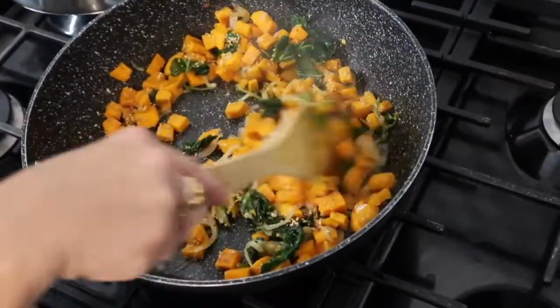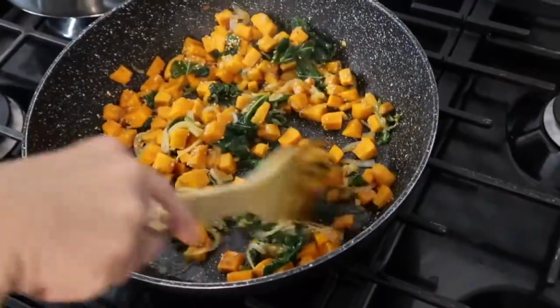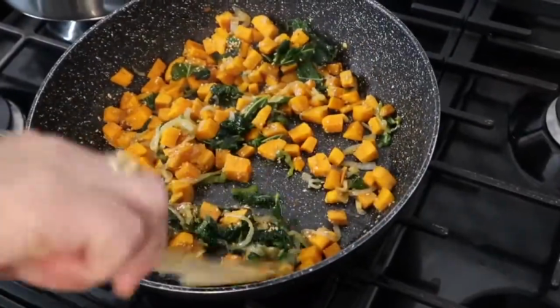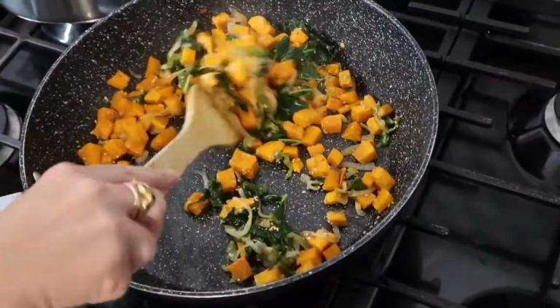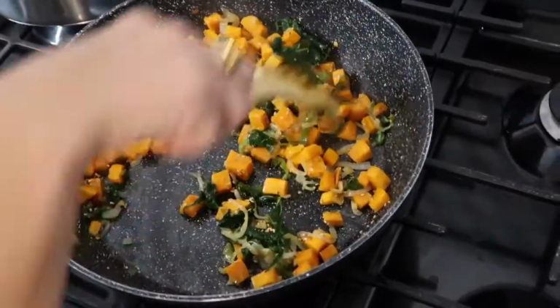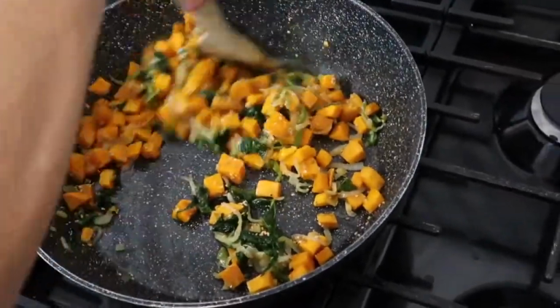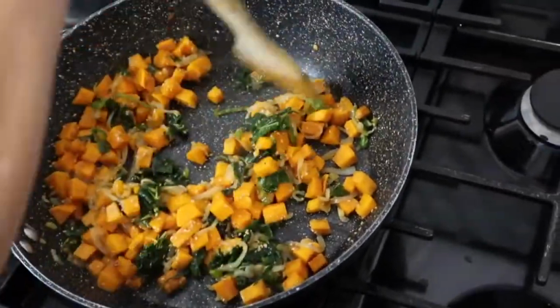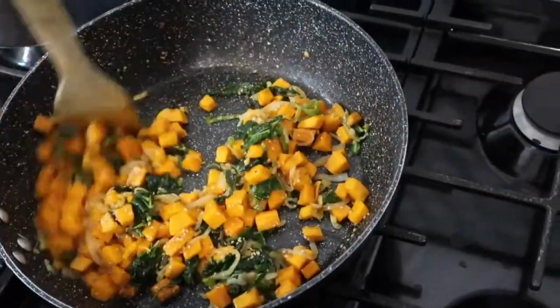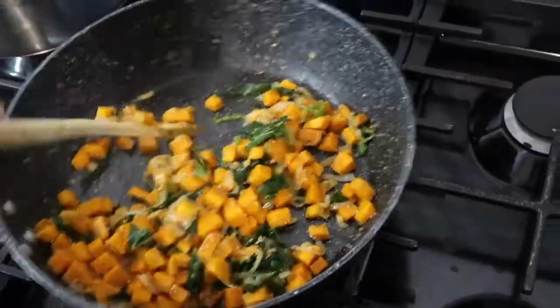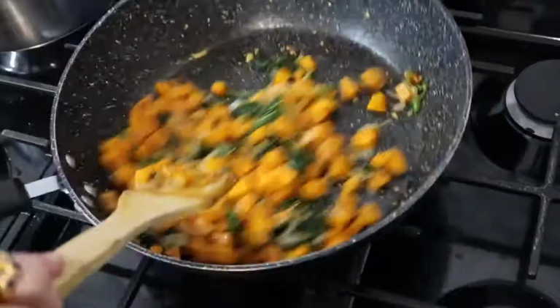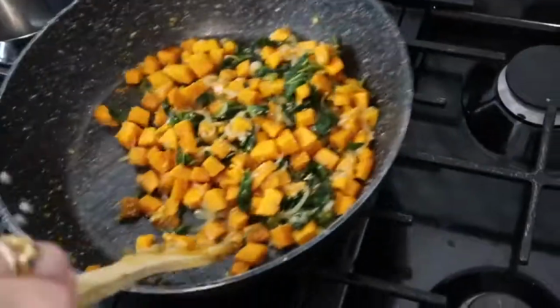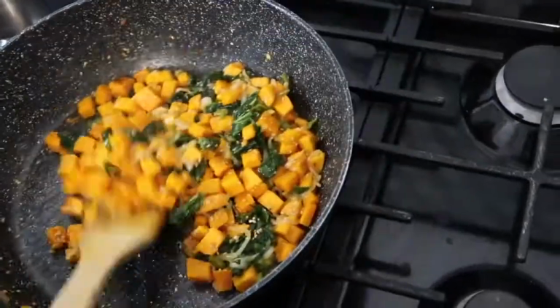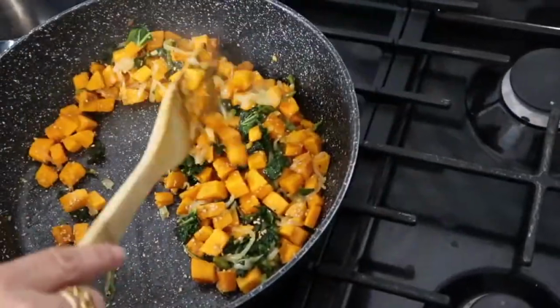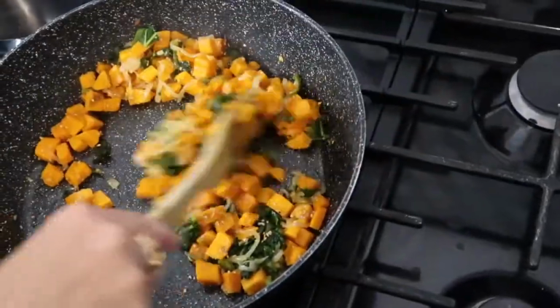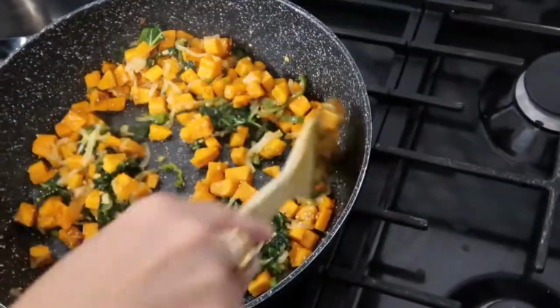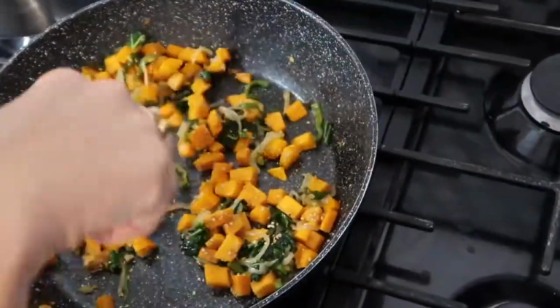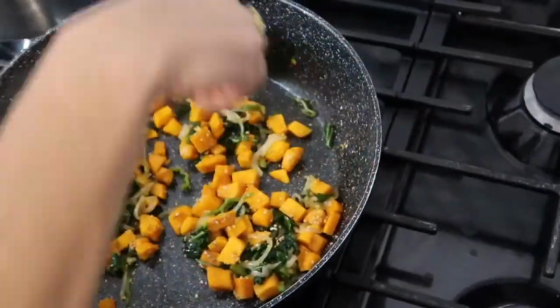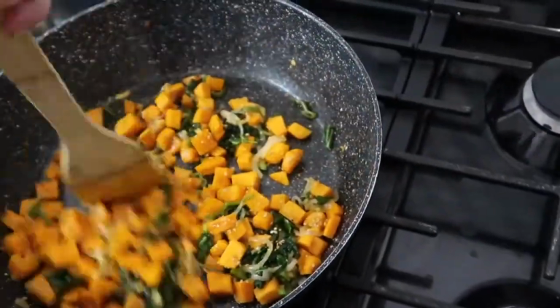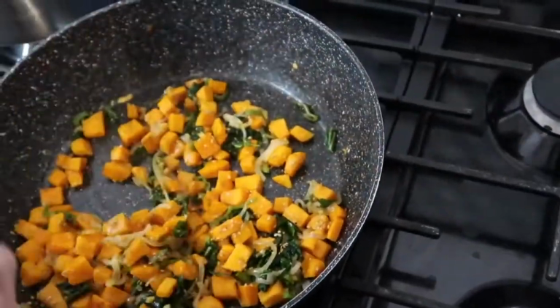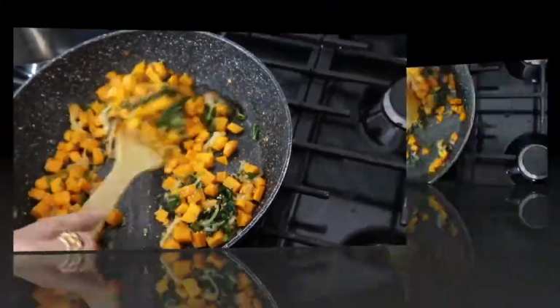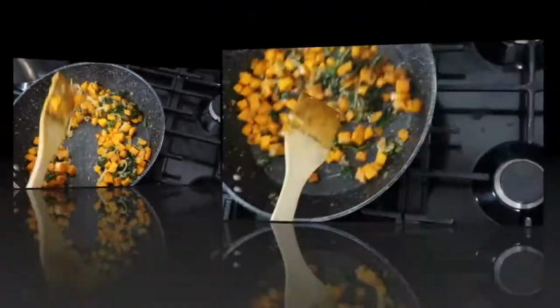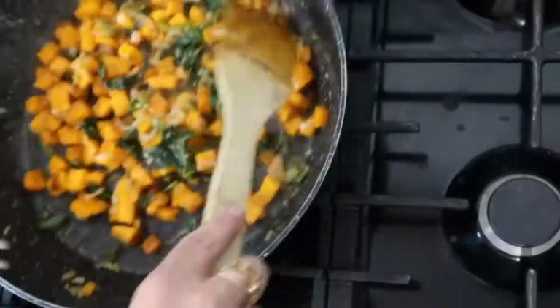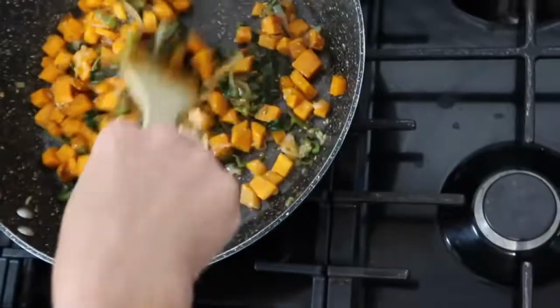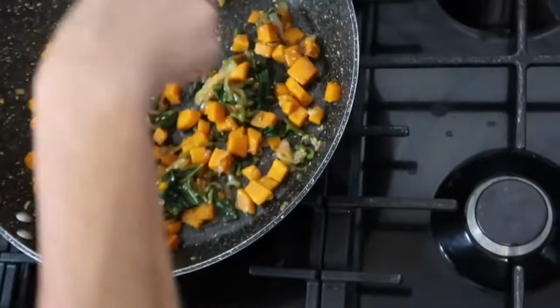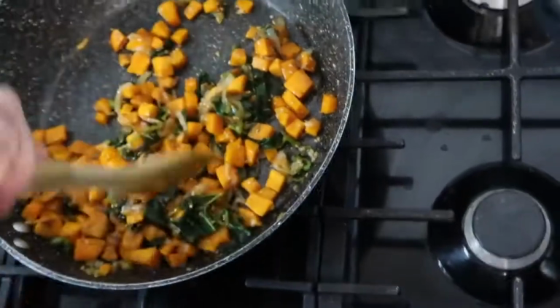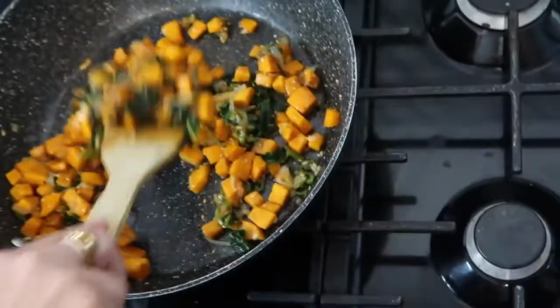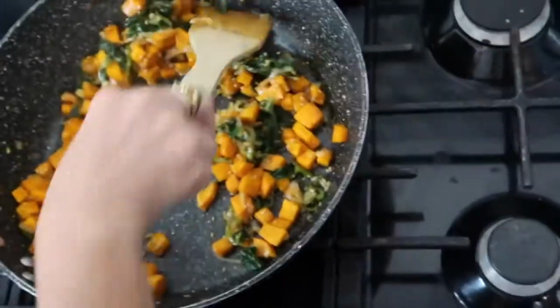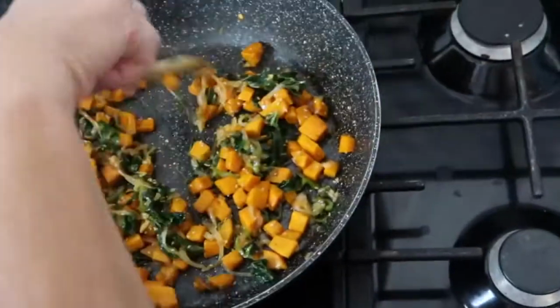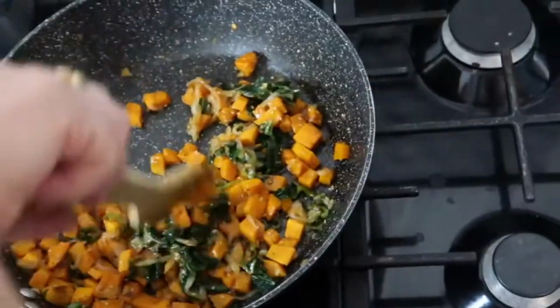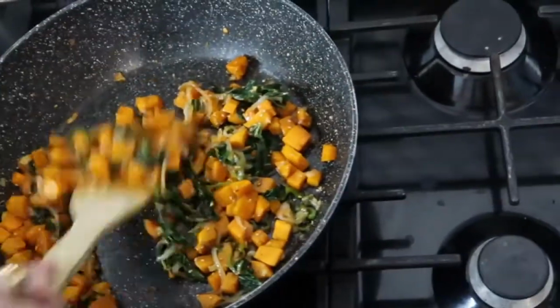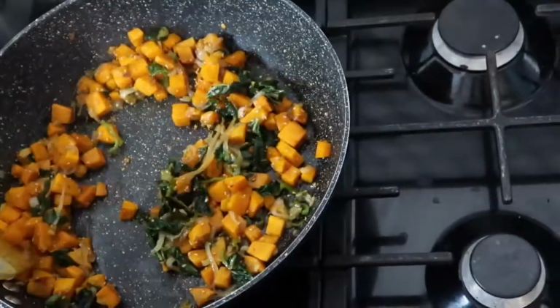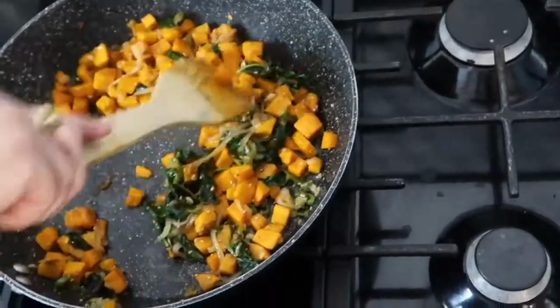Now I add sesame seeds and fry them slowly. It took me about five minutes until they got the right color.